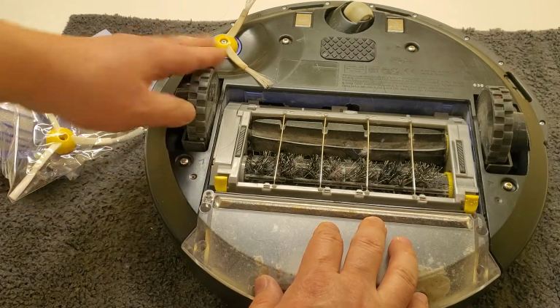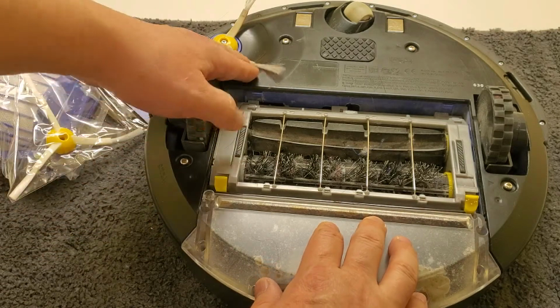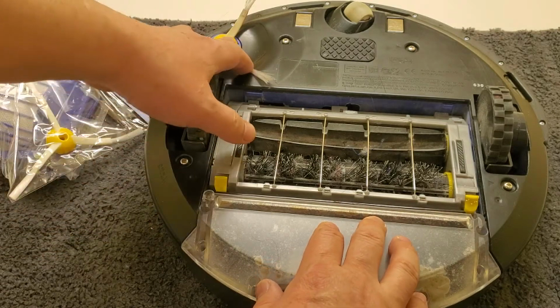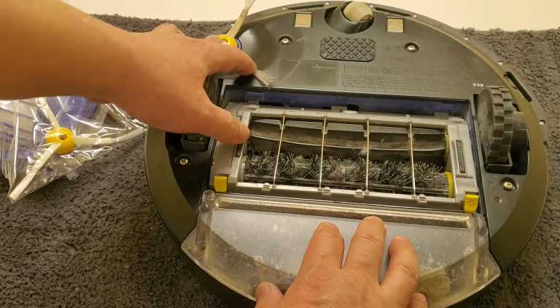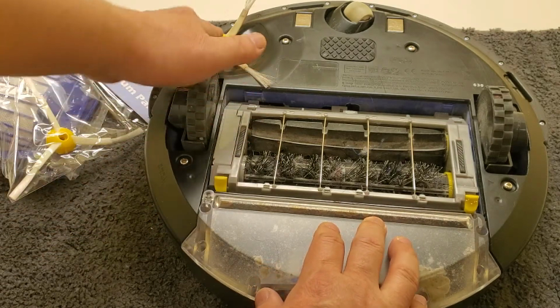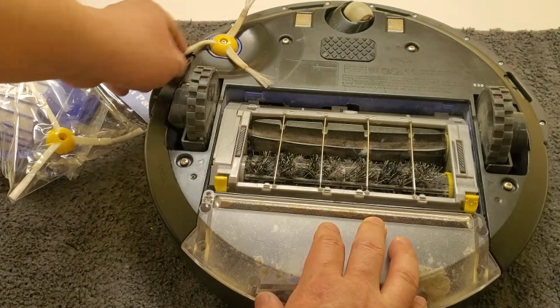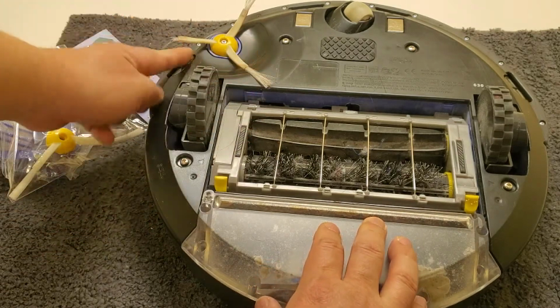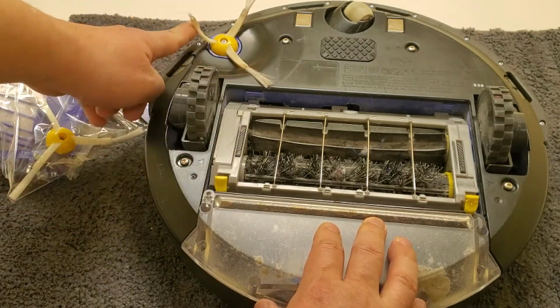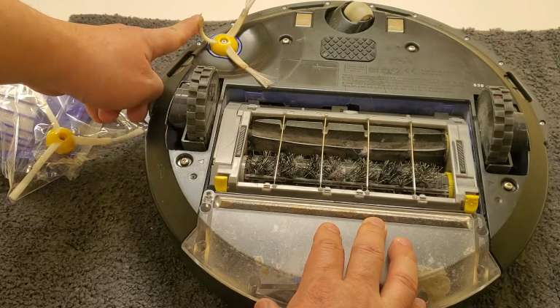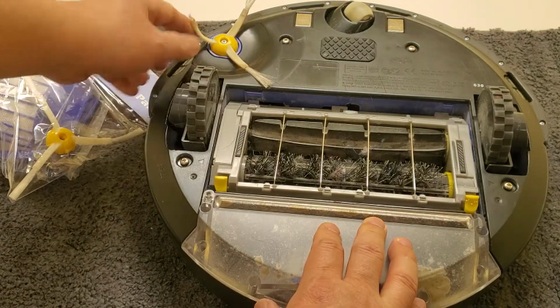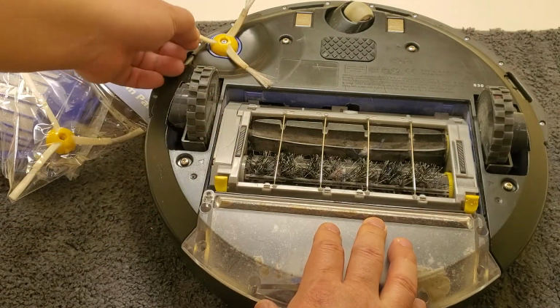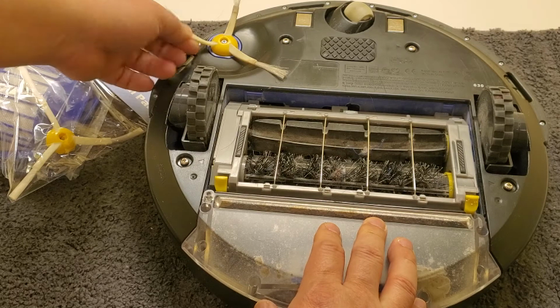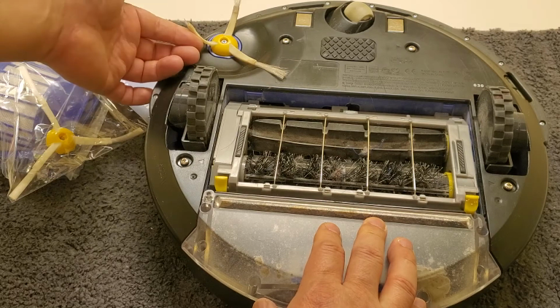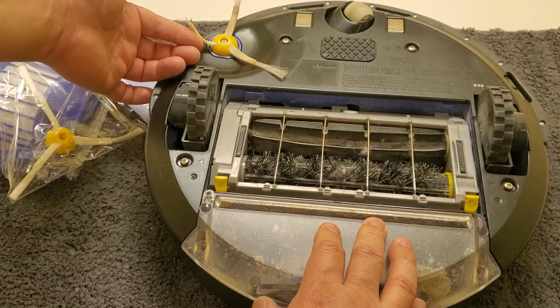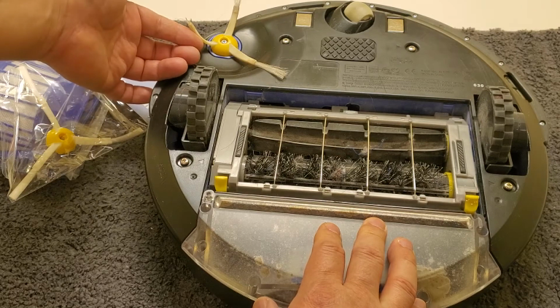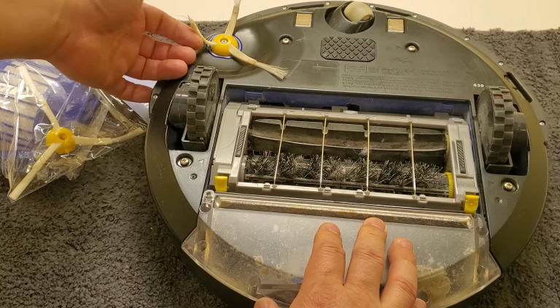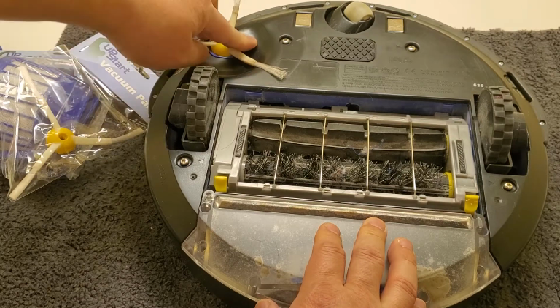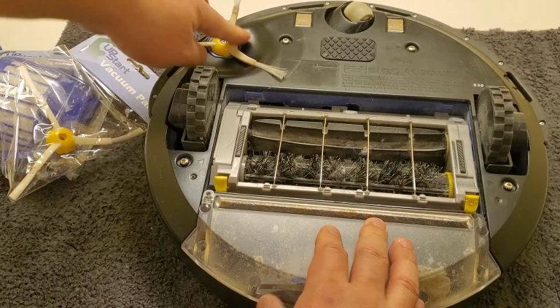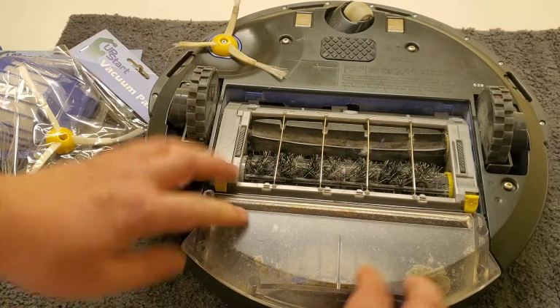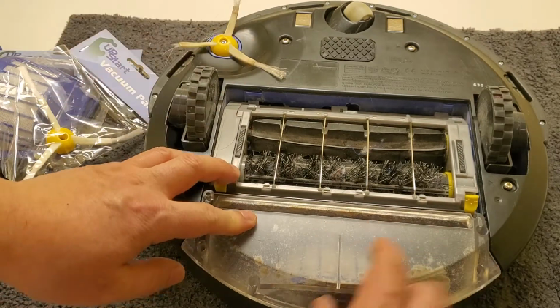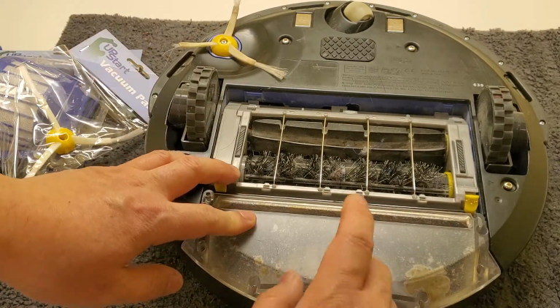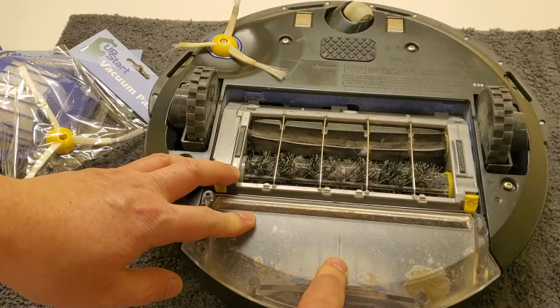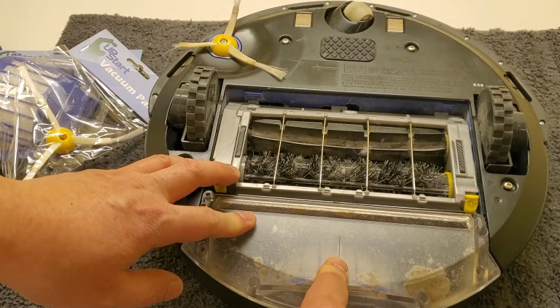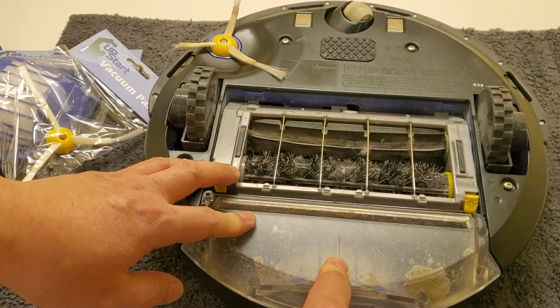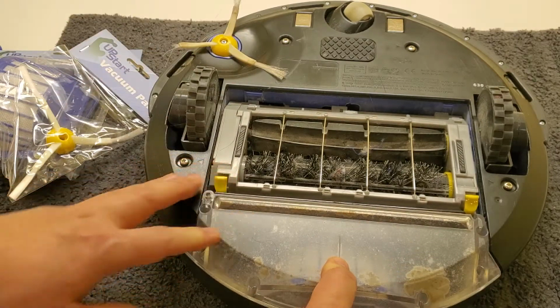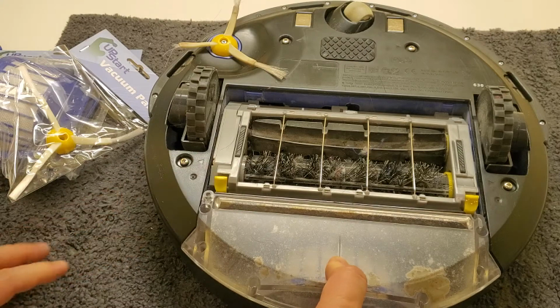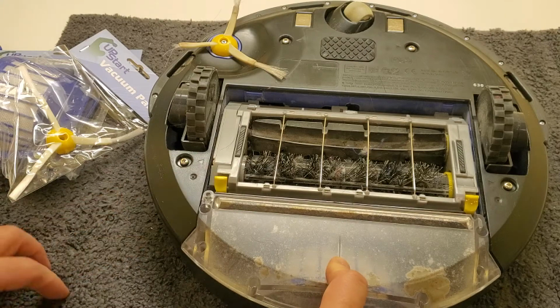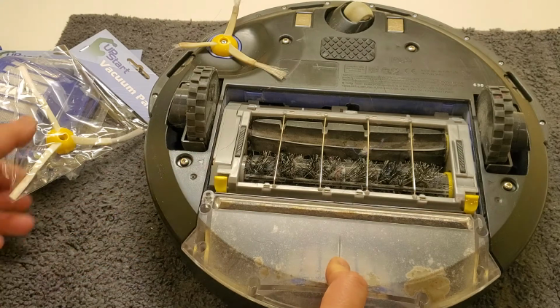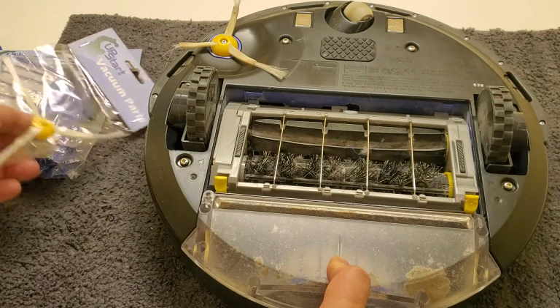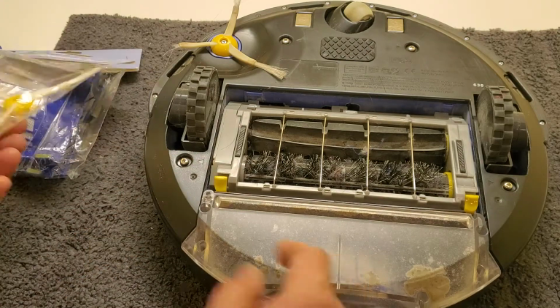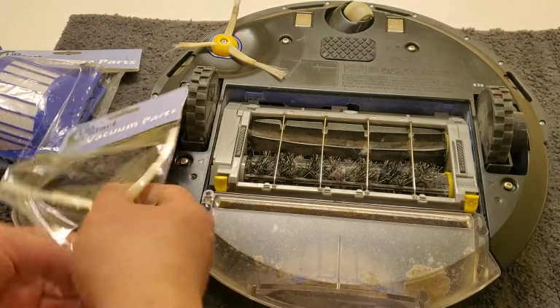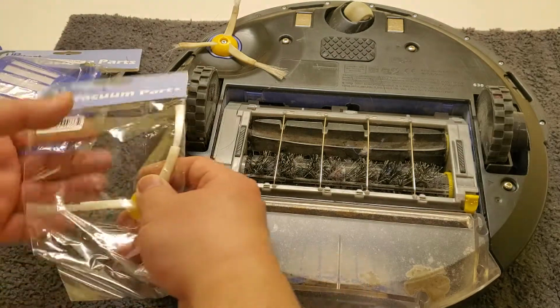Today in this video, what I'm going to show you is how to replace this brush, because it's broken — it's probably on its second or third one. And also the filter, which you need to replace periodically.